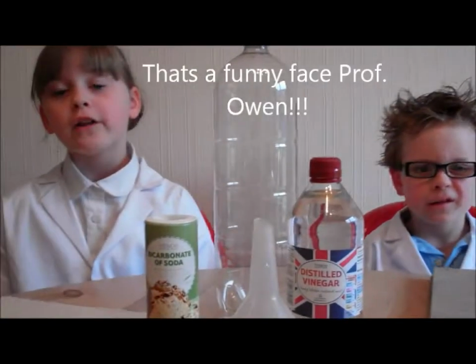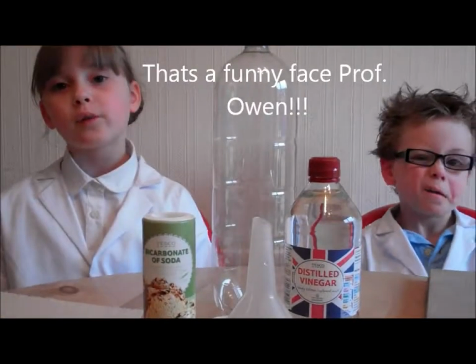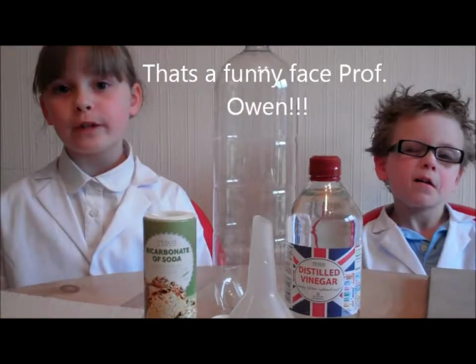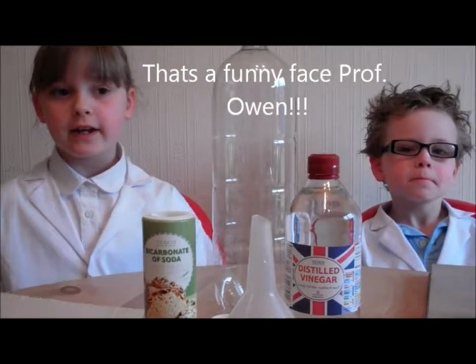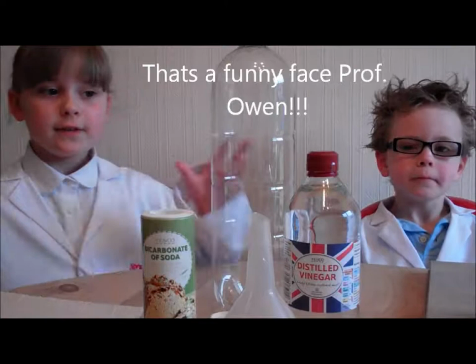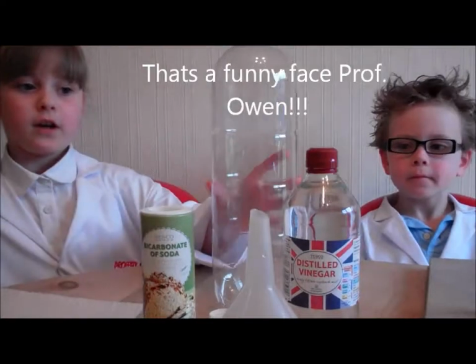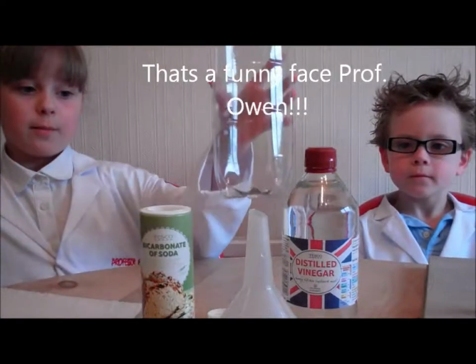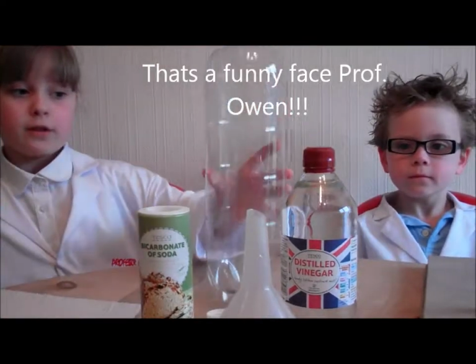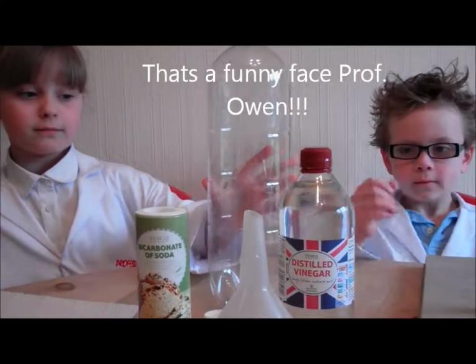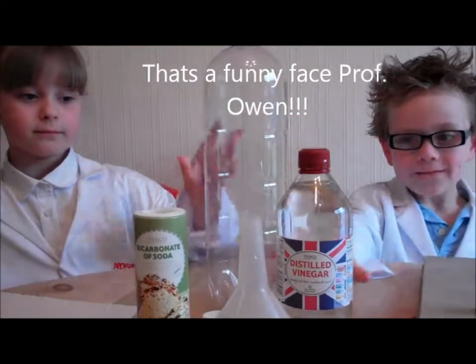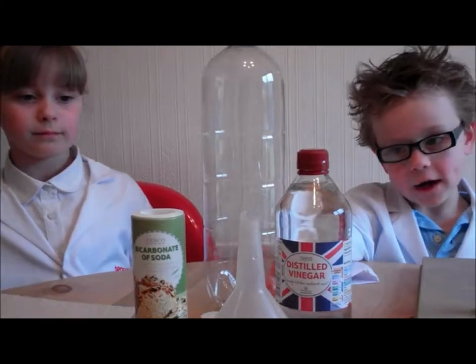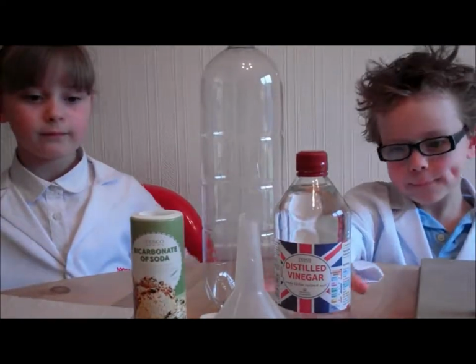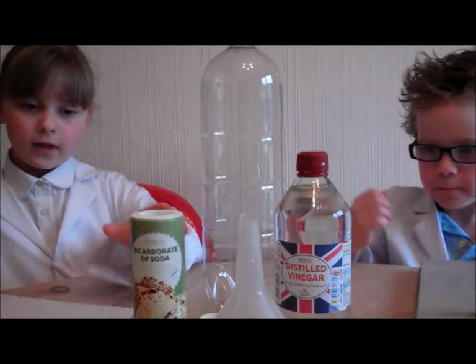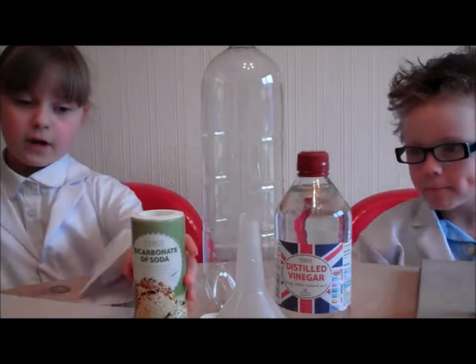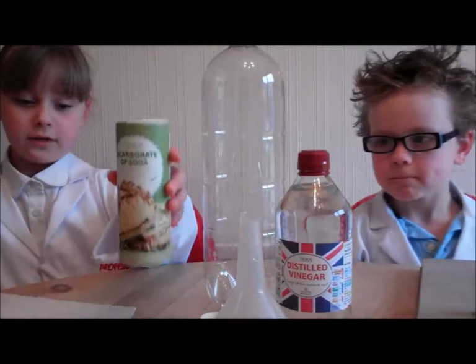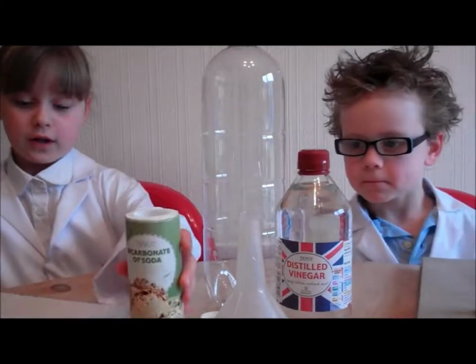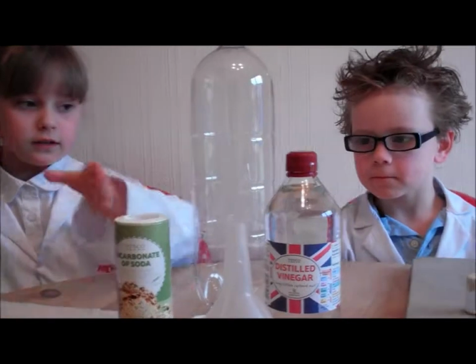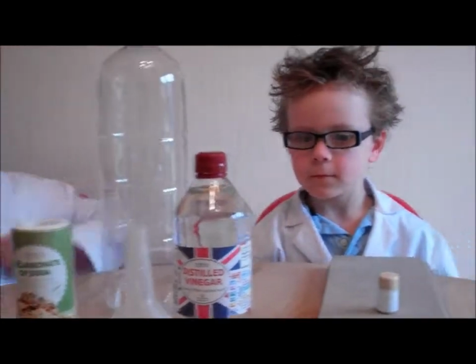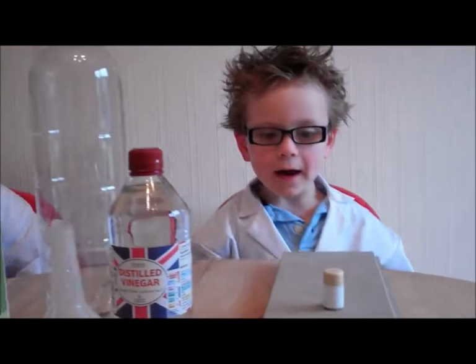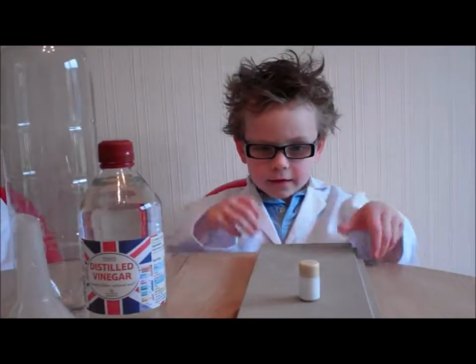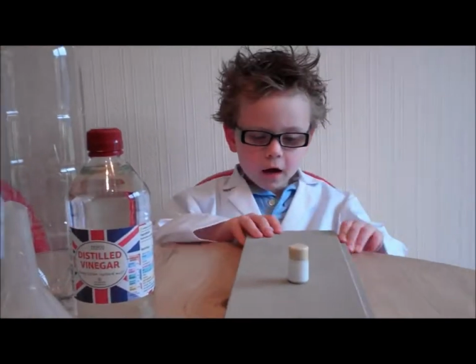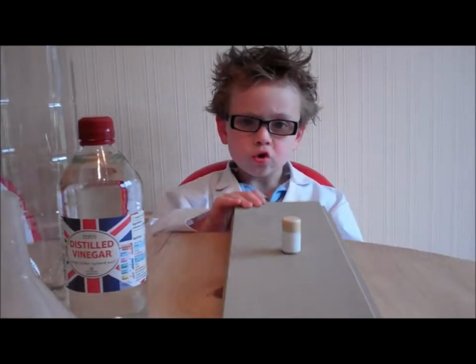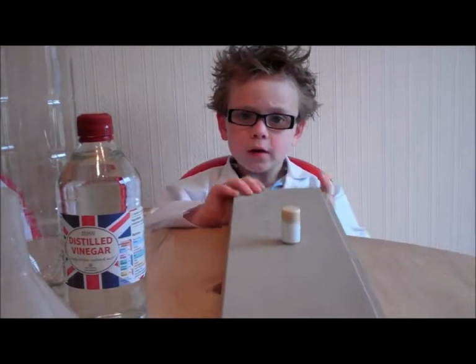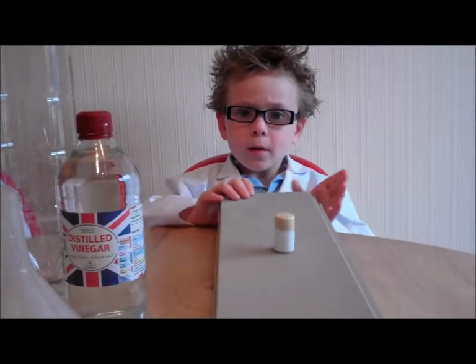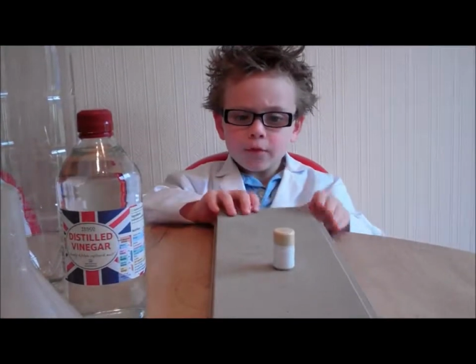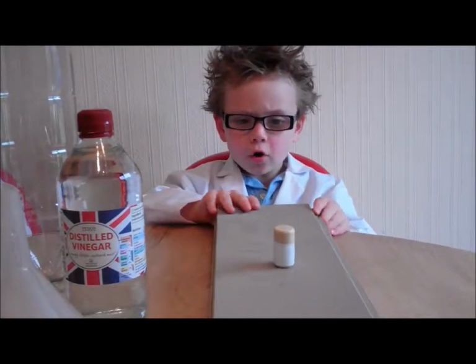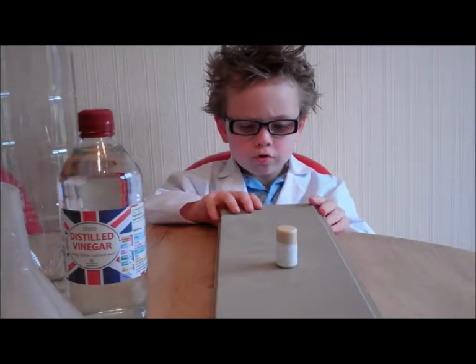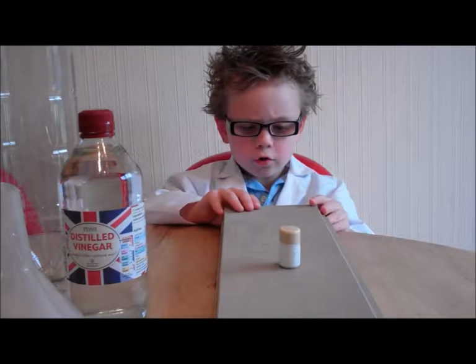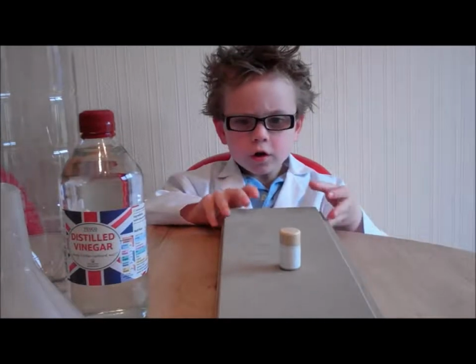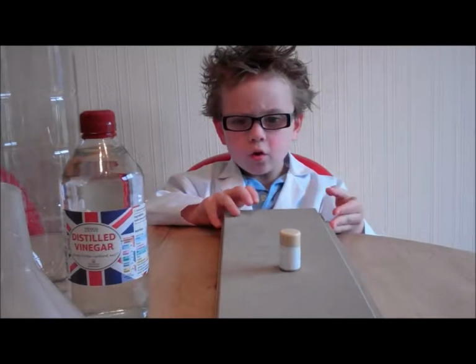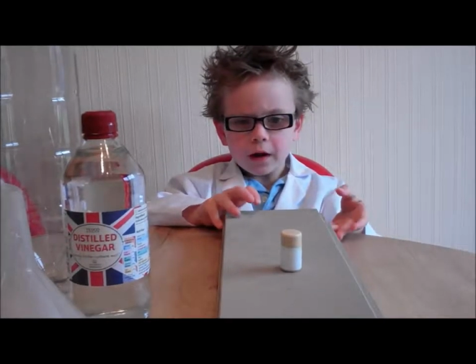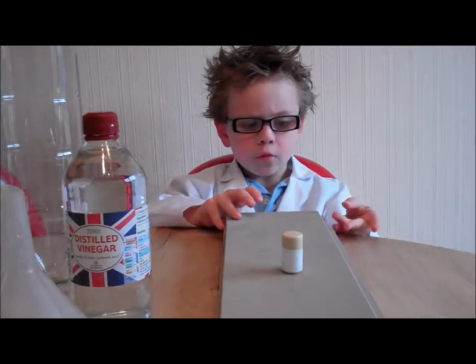What we will need today is a pop bottle, vinegar, bicarbonate of soda, and a launch pad made from a corkscrew attached to a plank of wood.